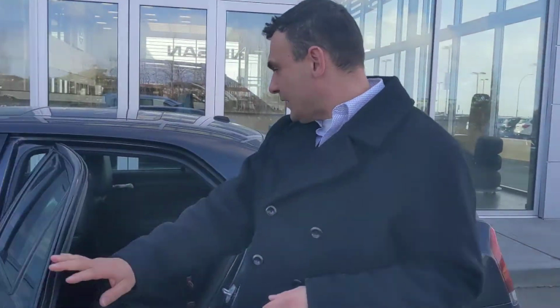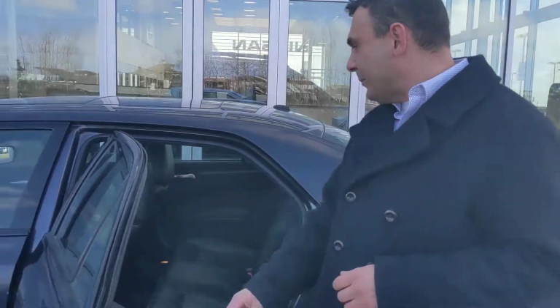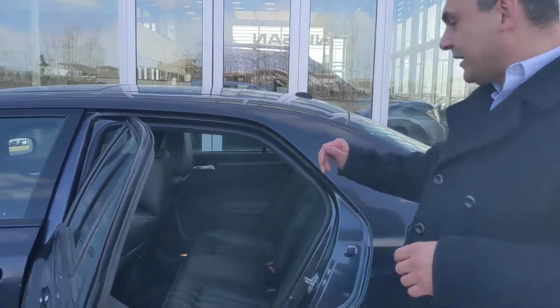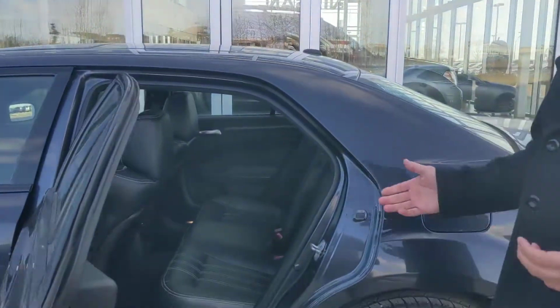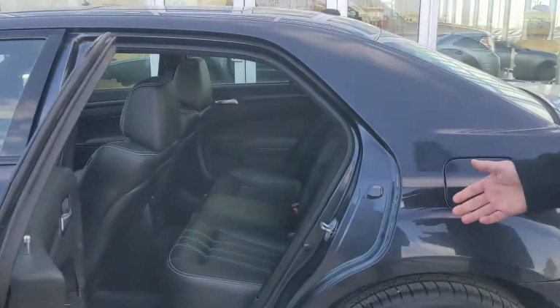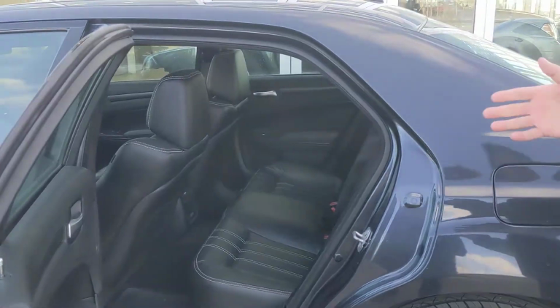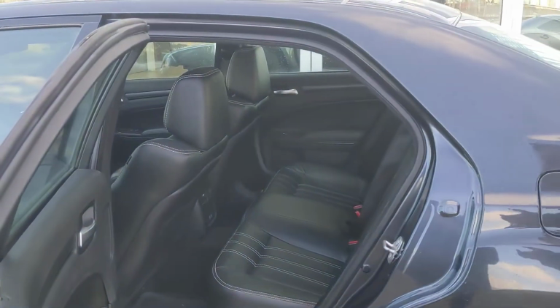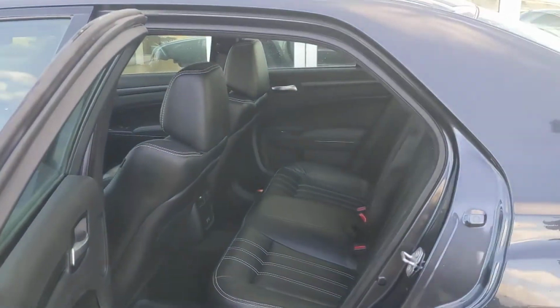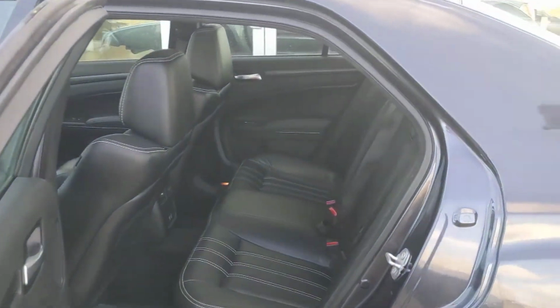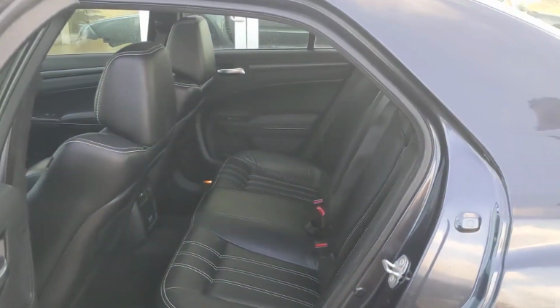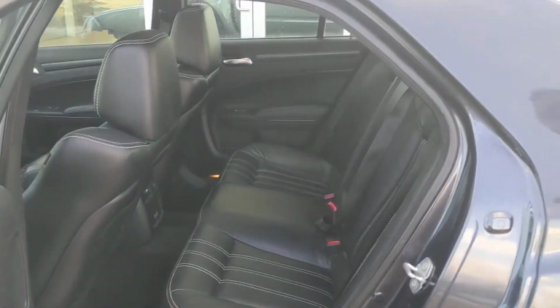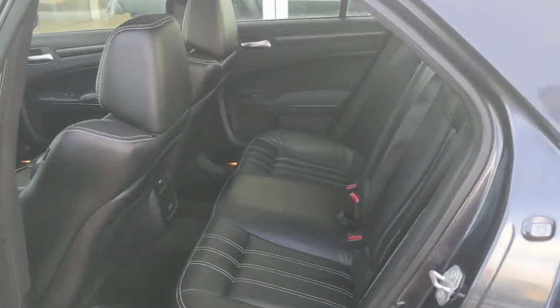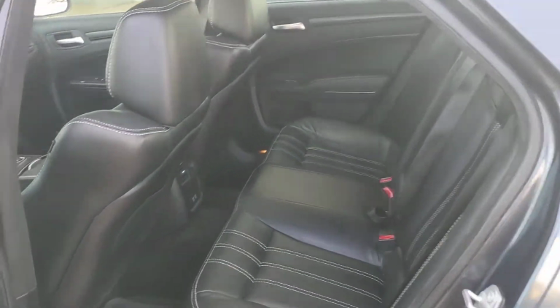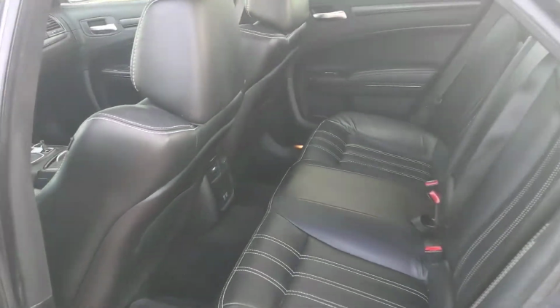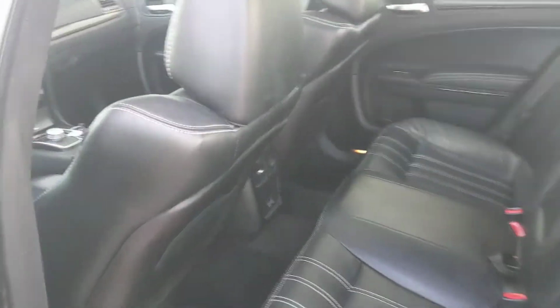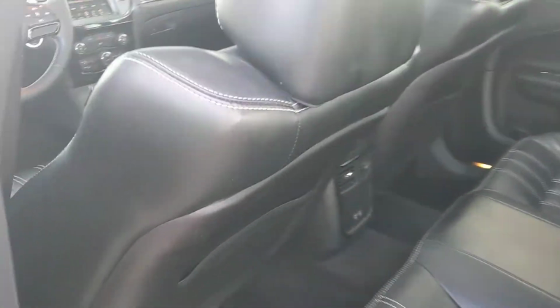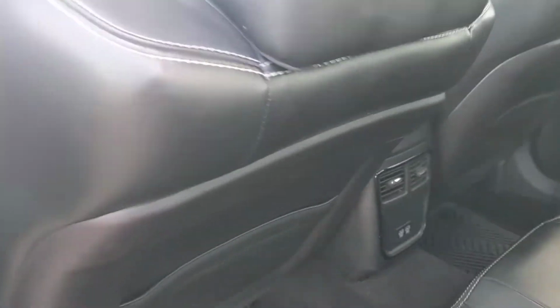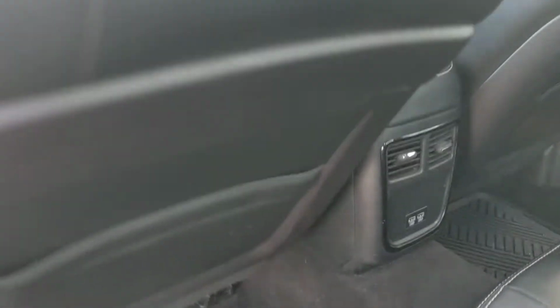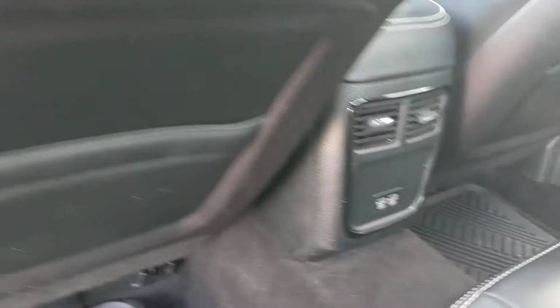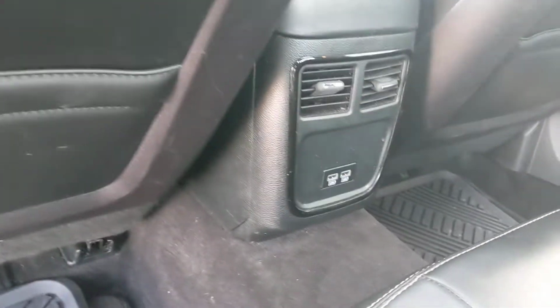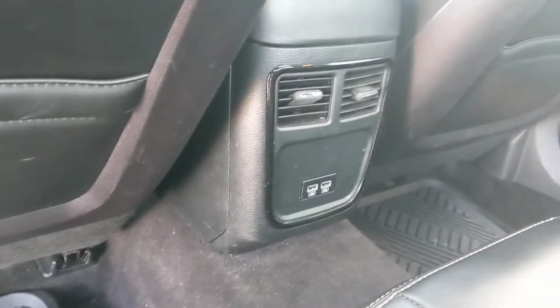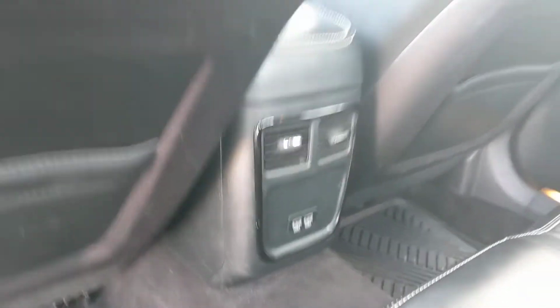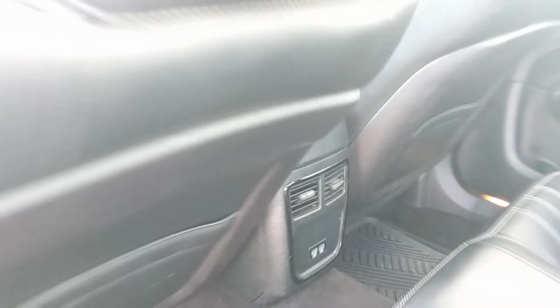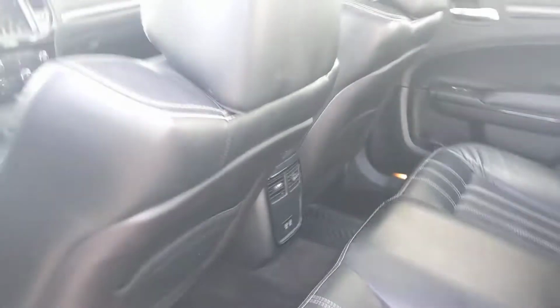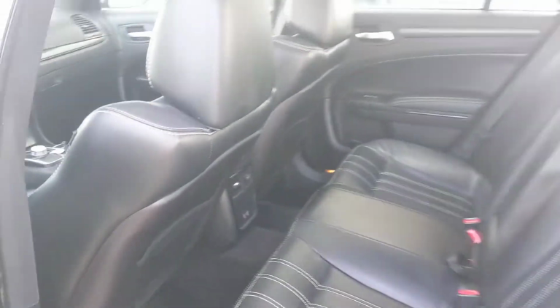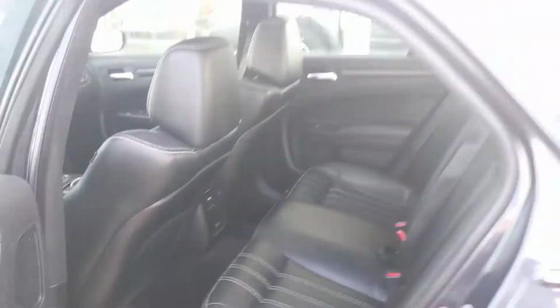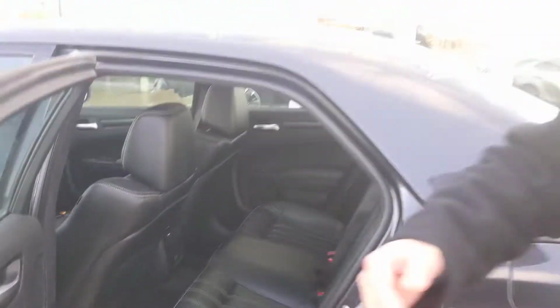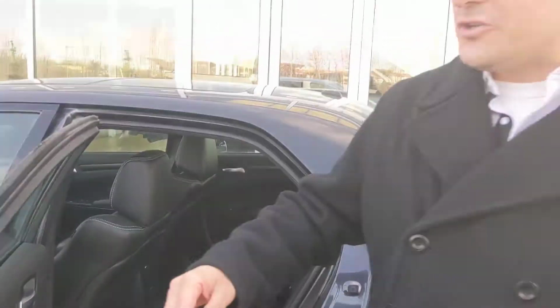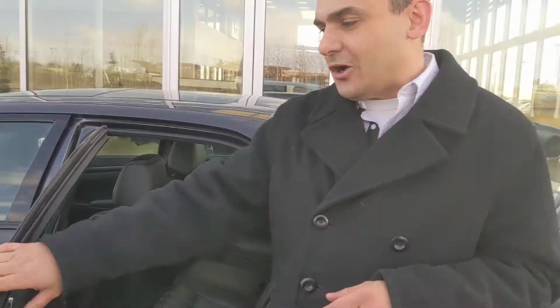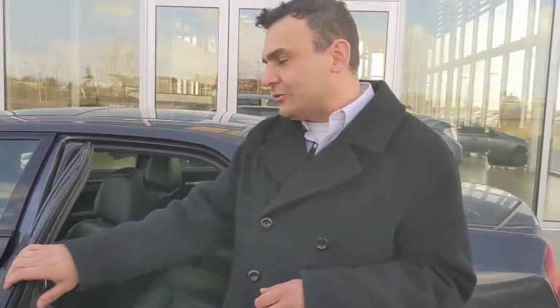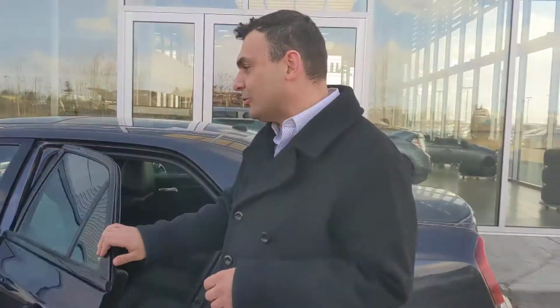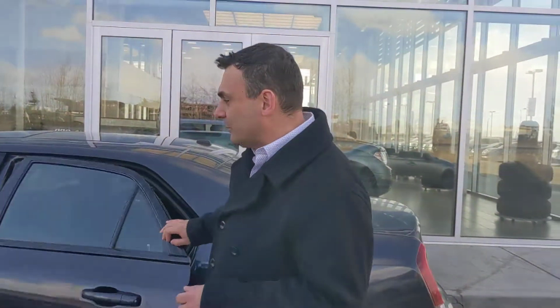In the back here, plenty of room — nice and comfortable on the leather seats back here as well. Rear passengers also get their own USB charging point so they can stay entertained on those long road trips.